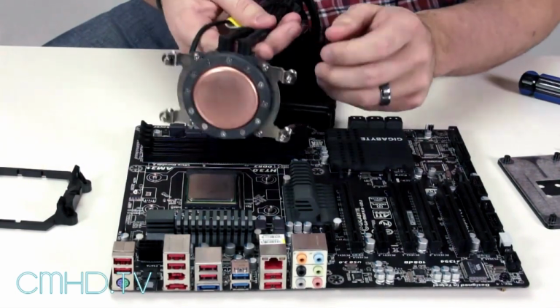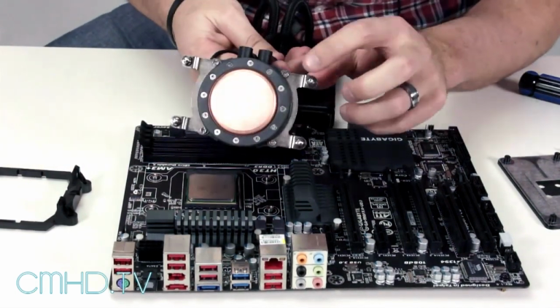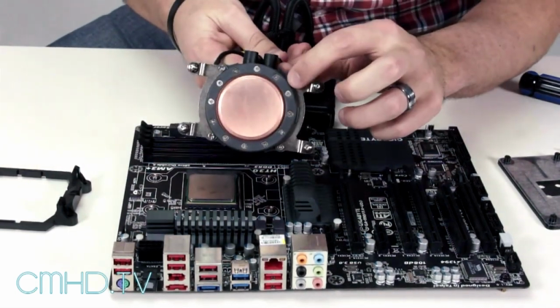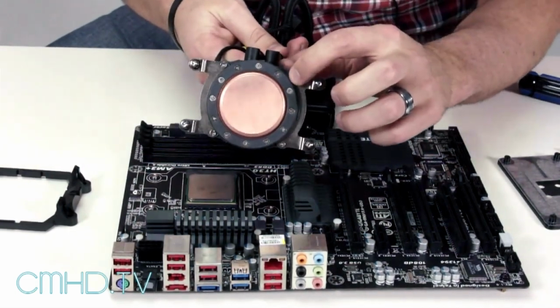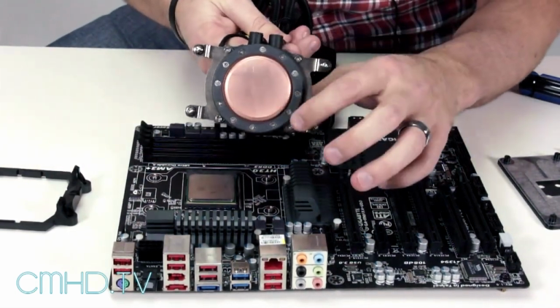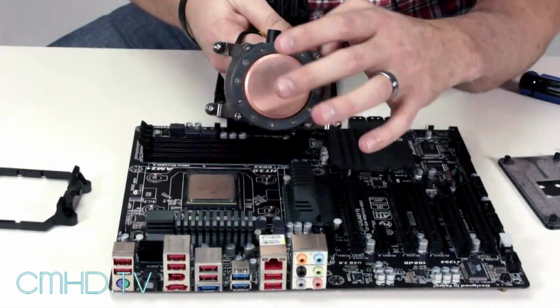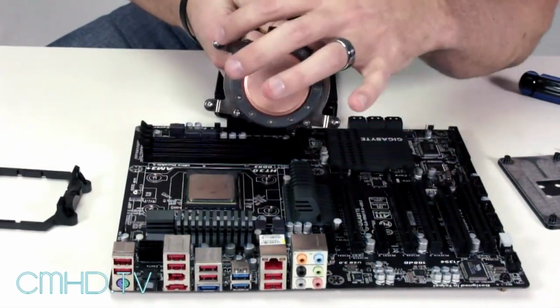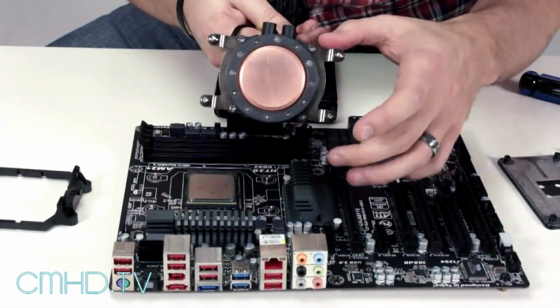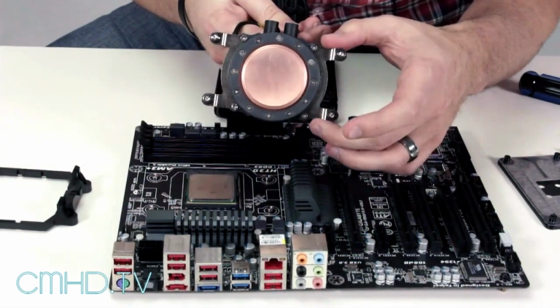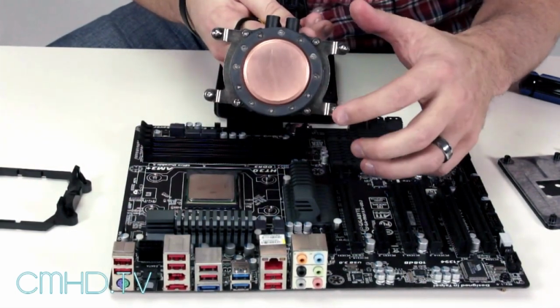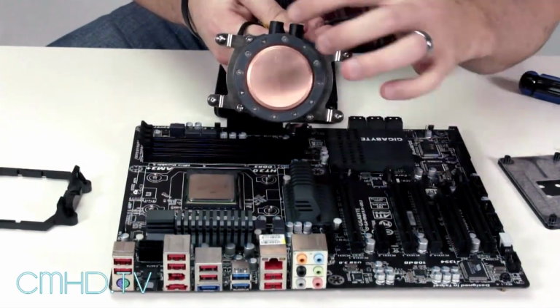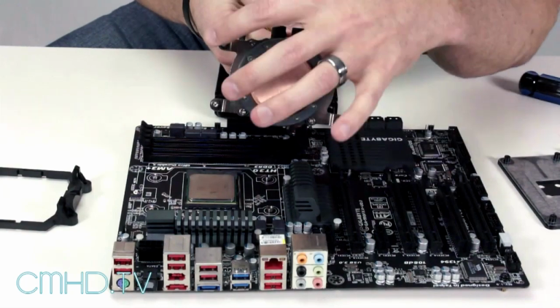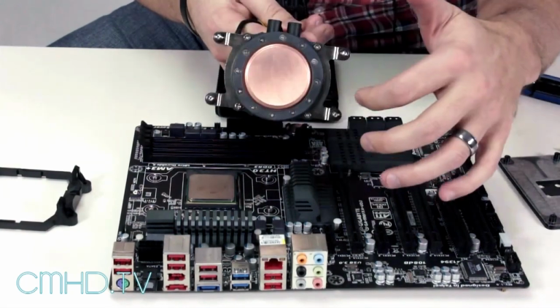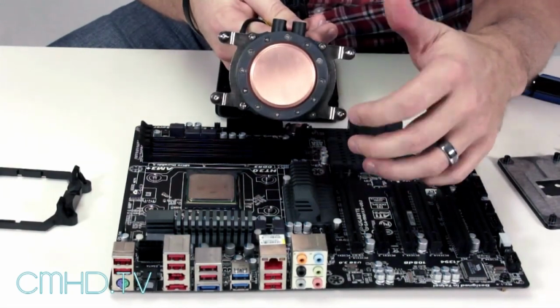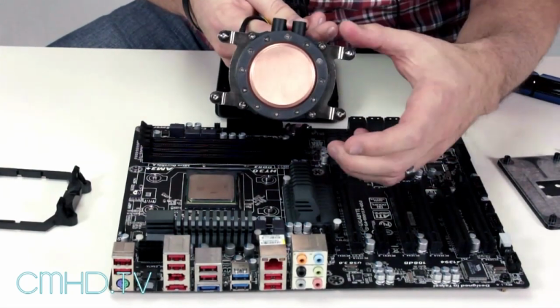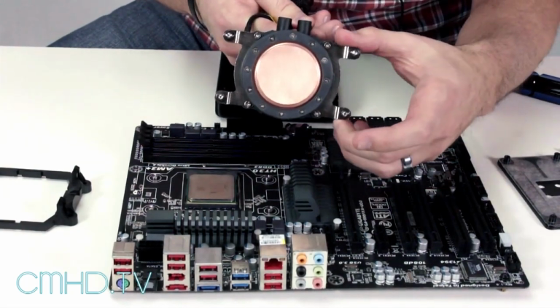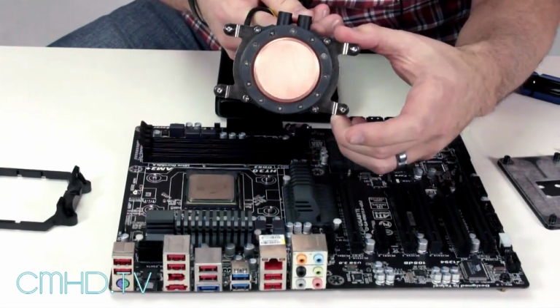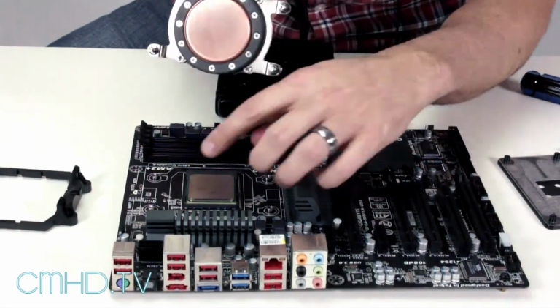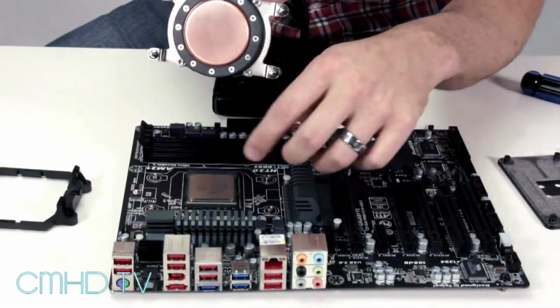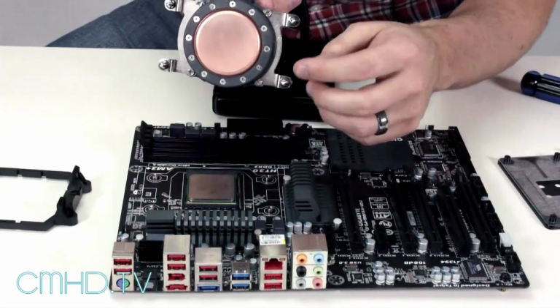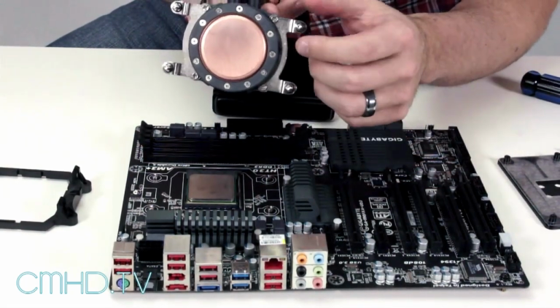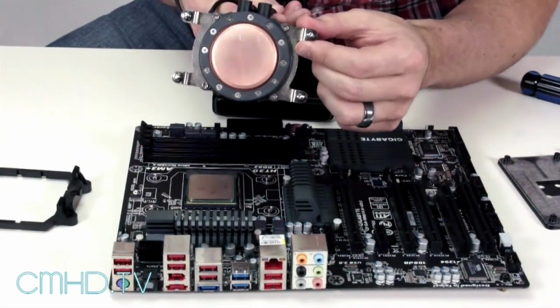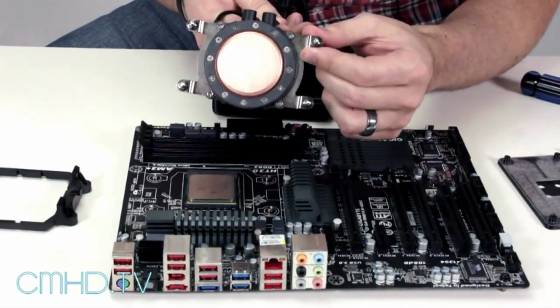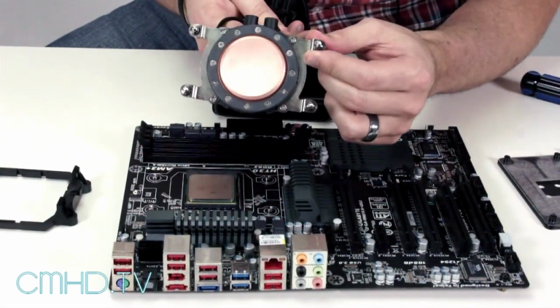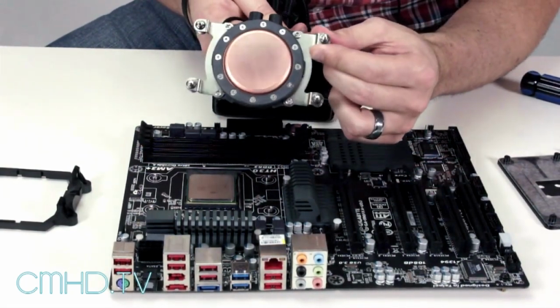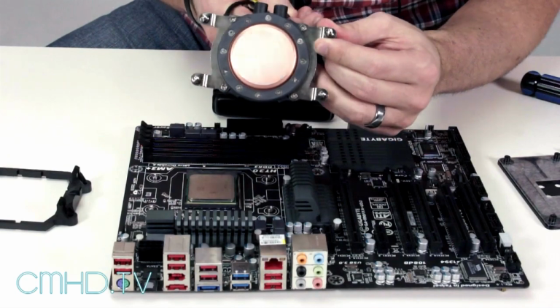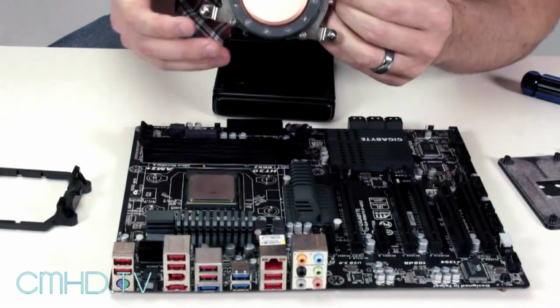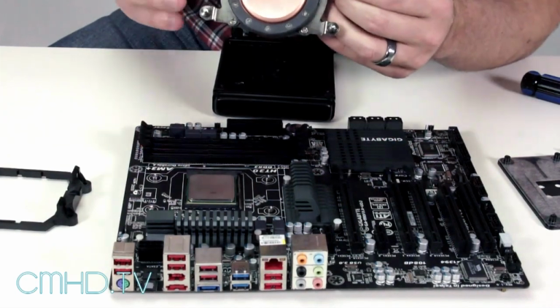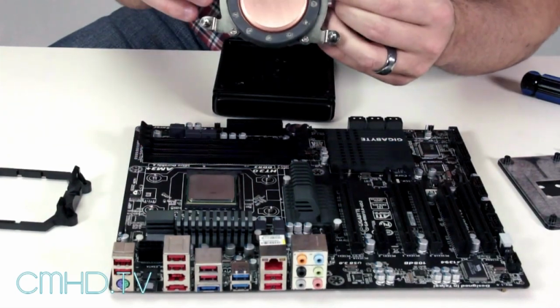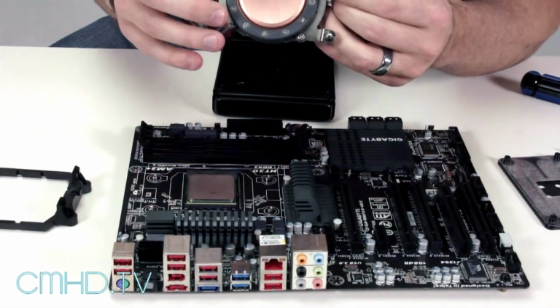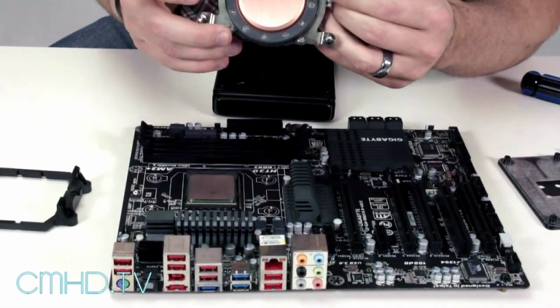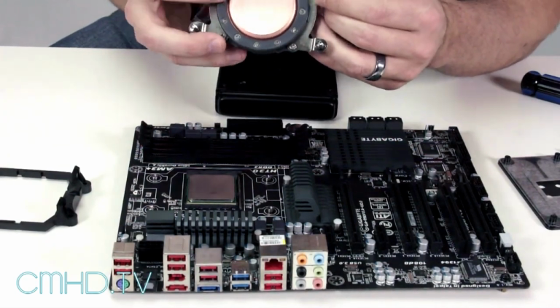So I've already pre-installed the AMD bracket. You want the AMD shape — Intel is shaped in an X — and make sure you use the proper brackets. You just screw them in right there, four quick screws.